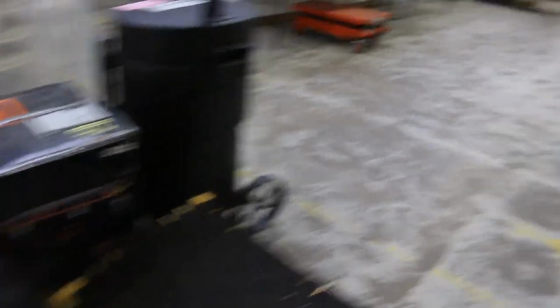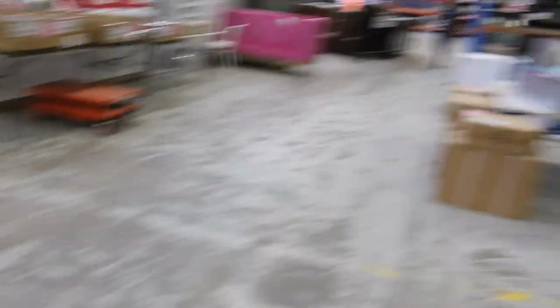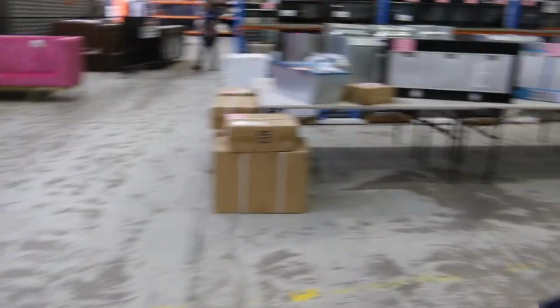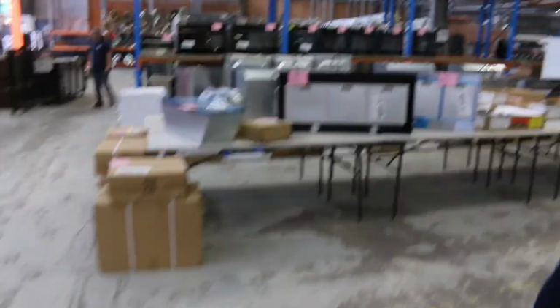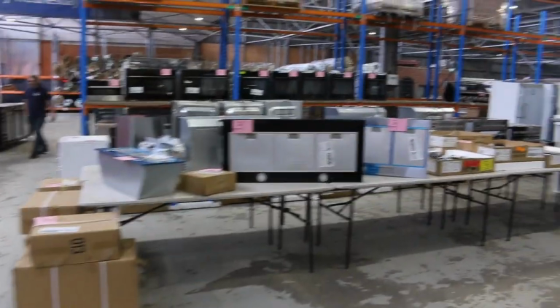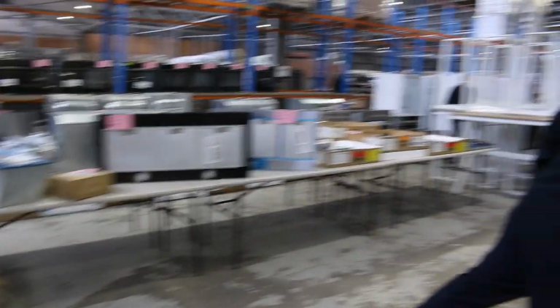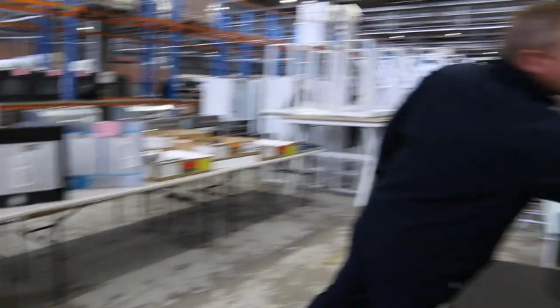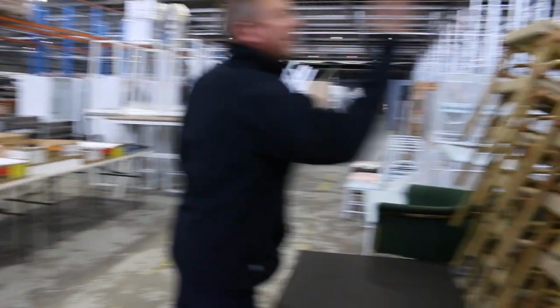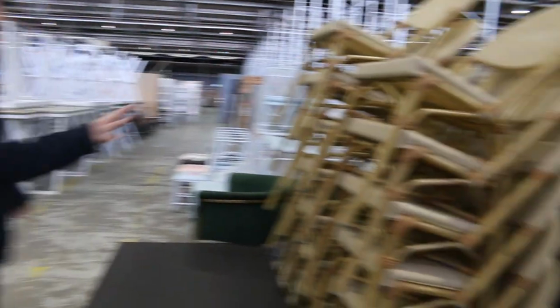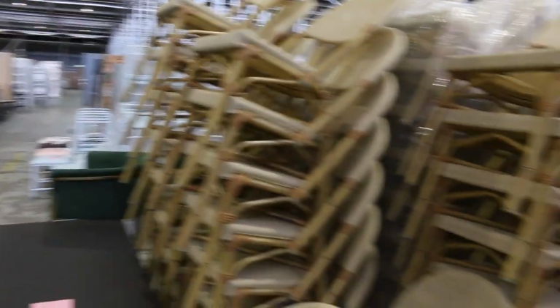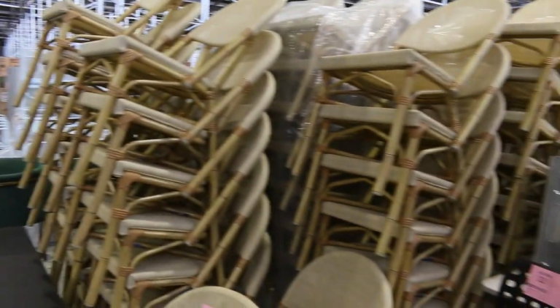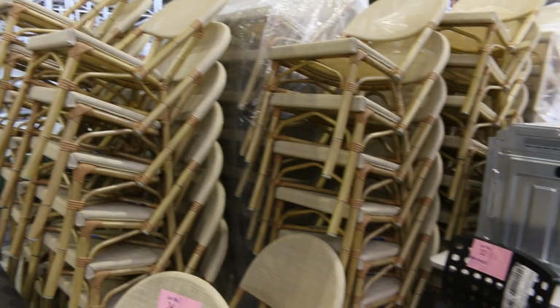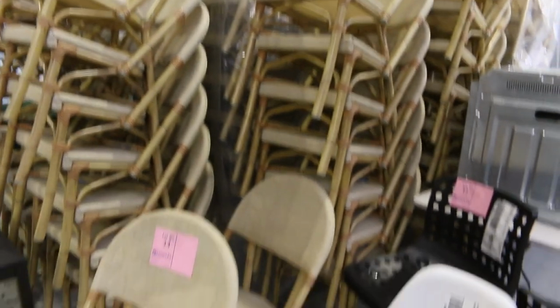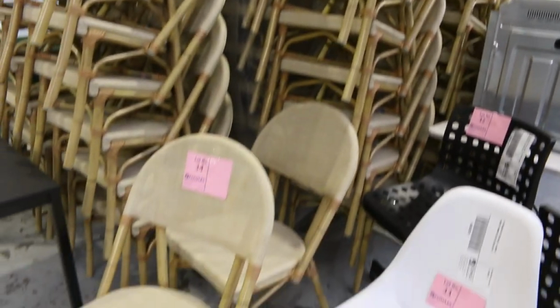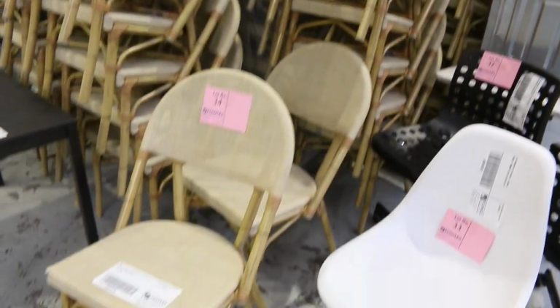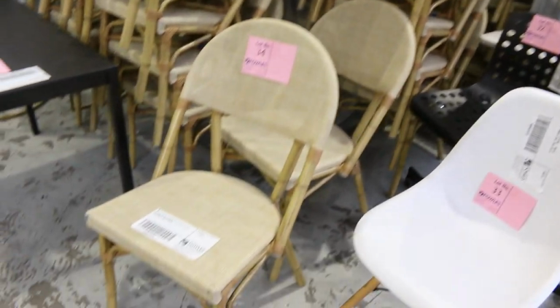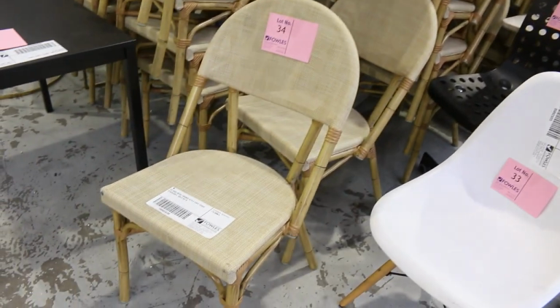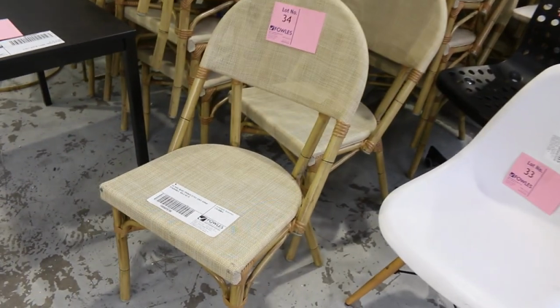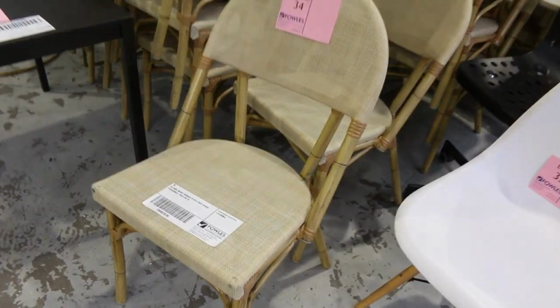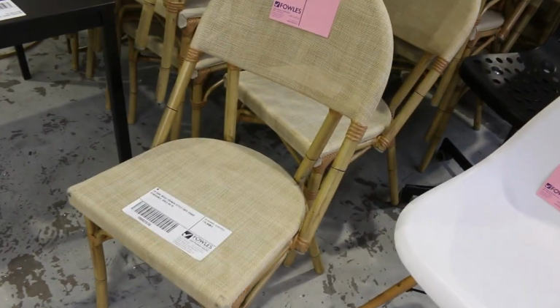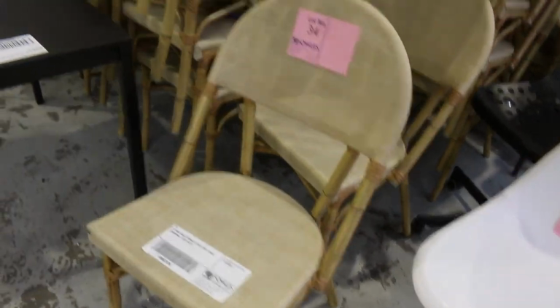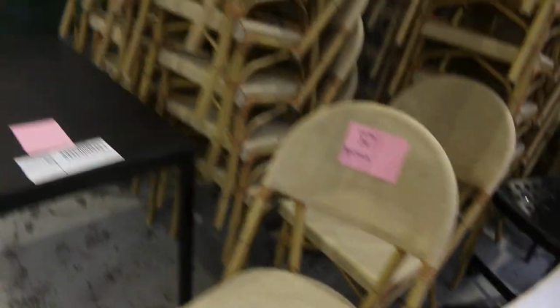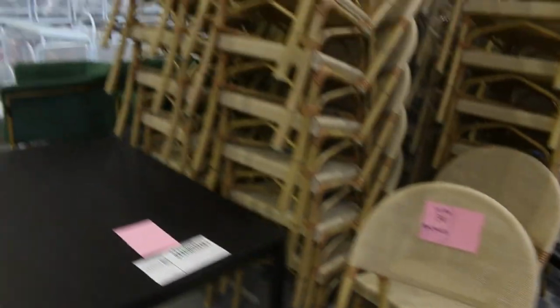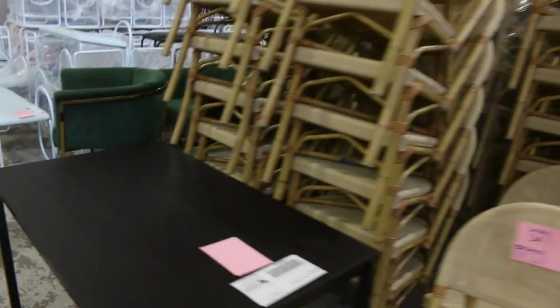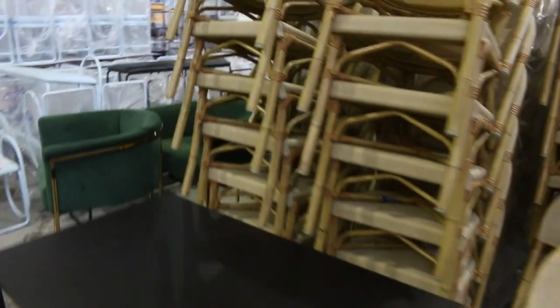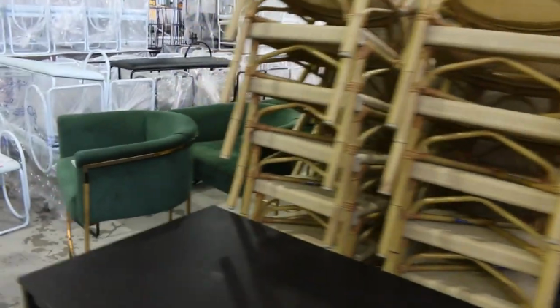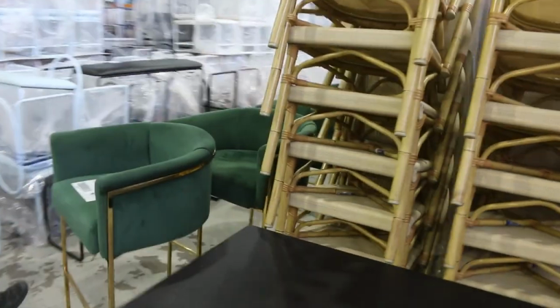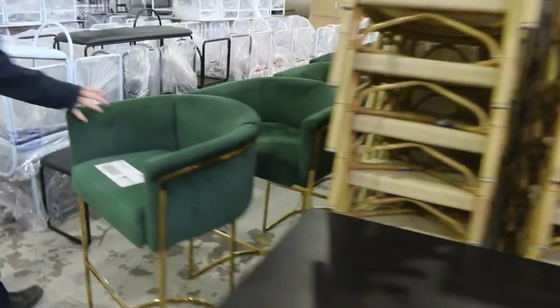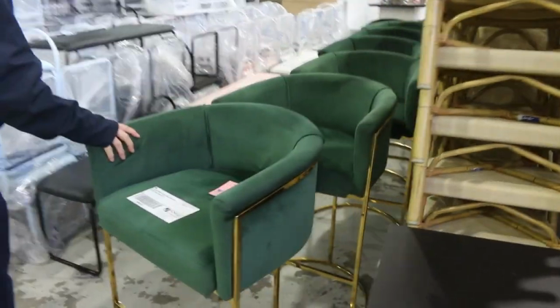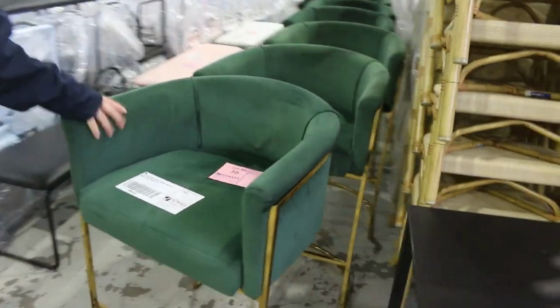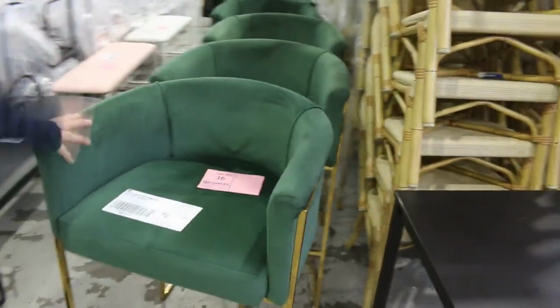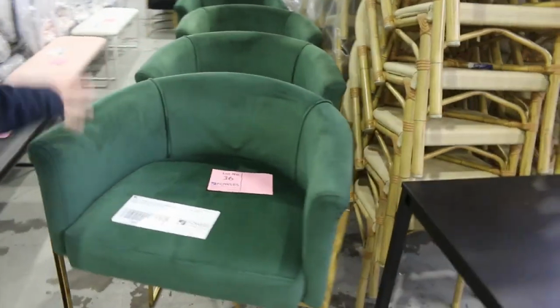As I mentioned, cafe chairs in the natural colour as well — looks like there's about 180 of those. Of course unreserved, so just the highest bidder will dictate the price there.